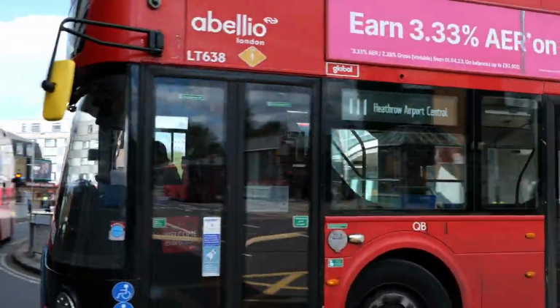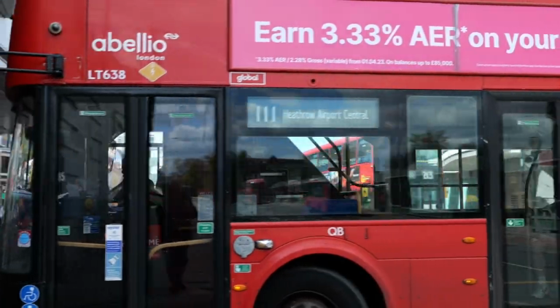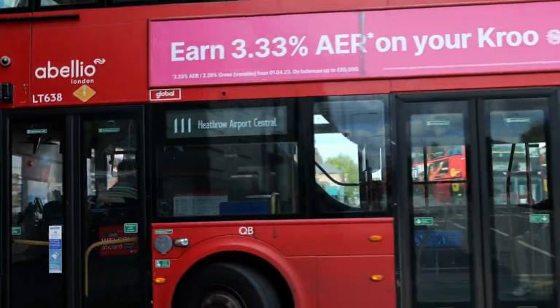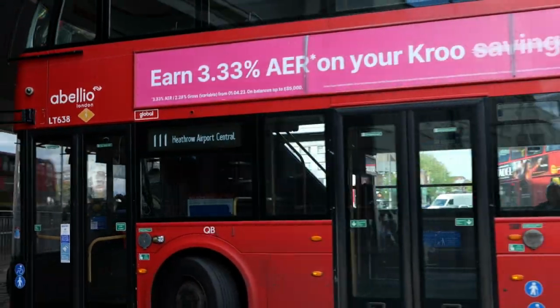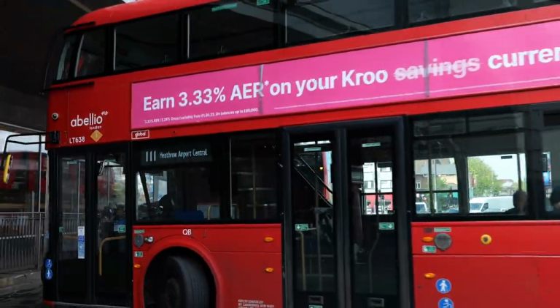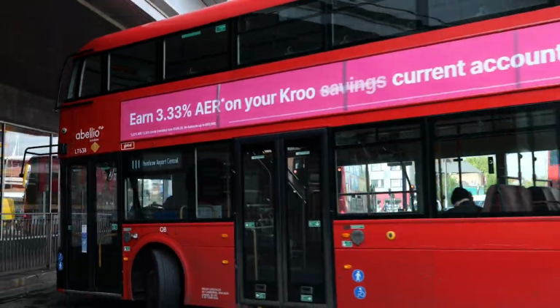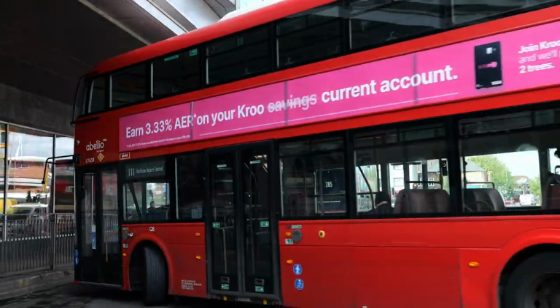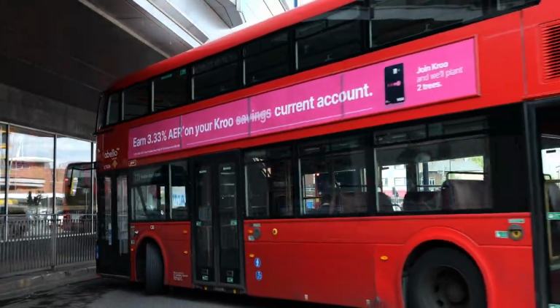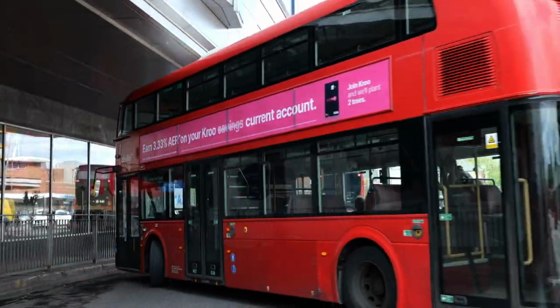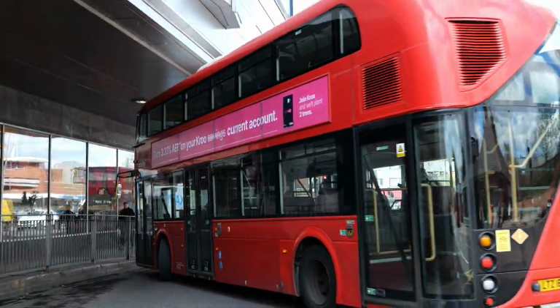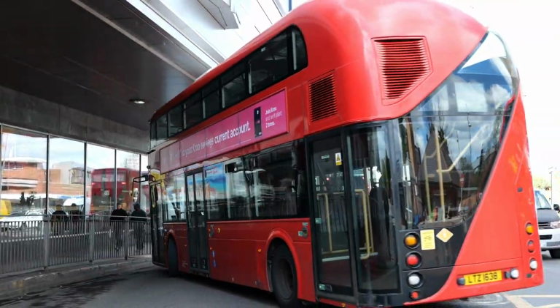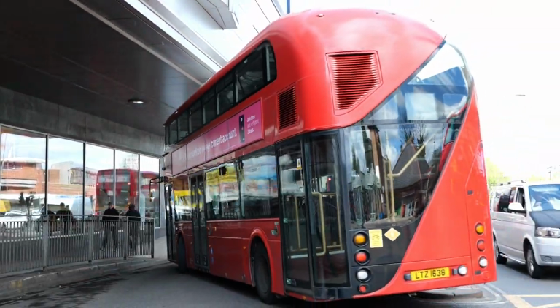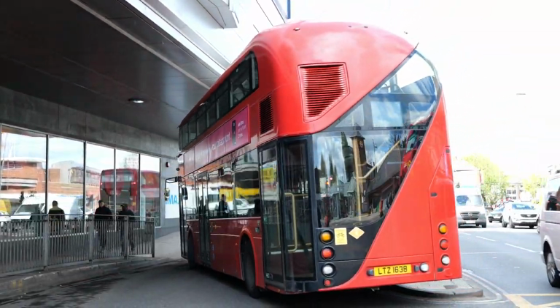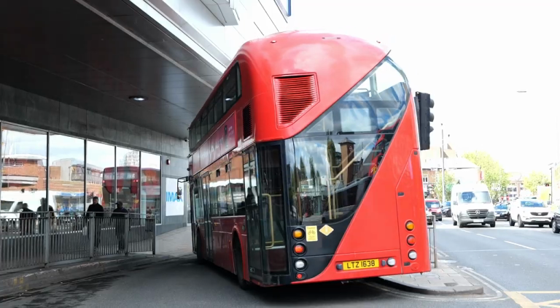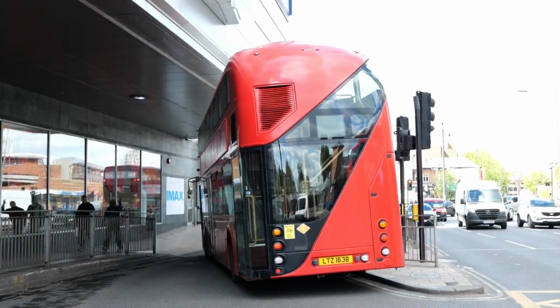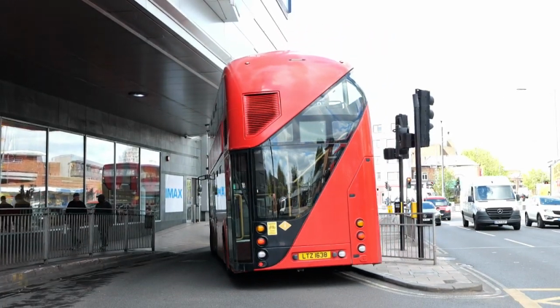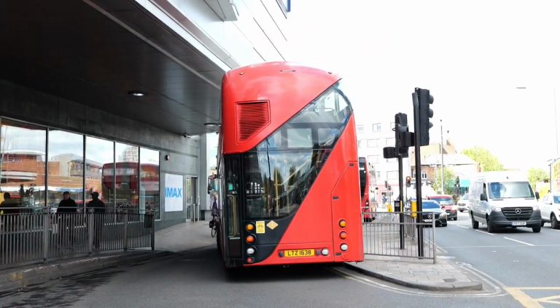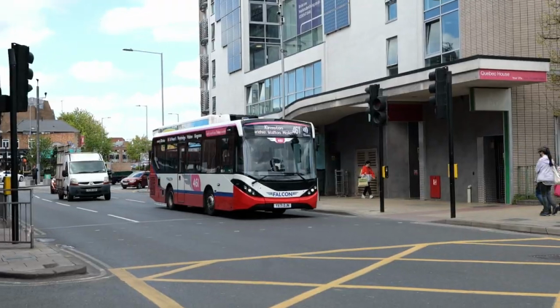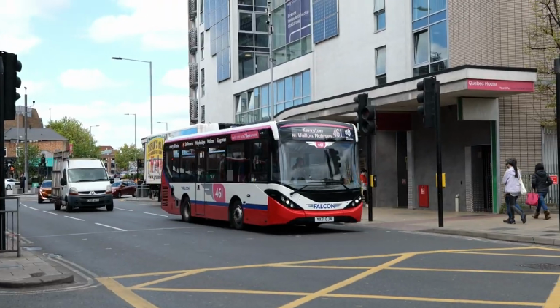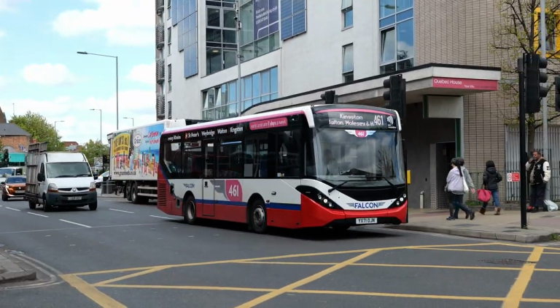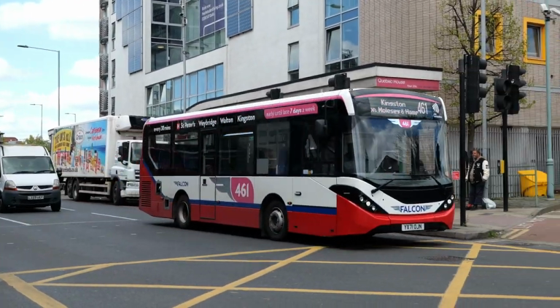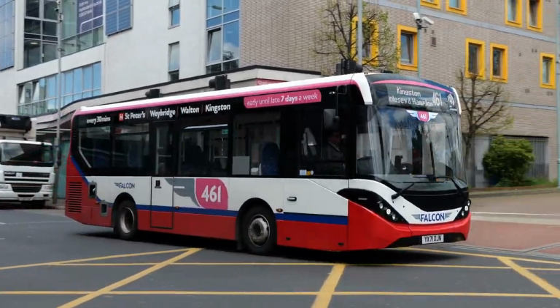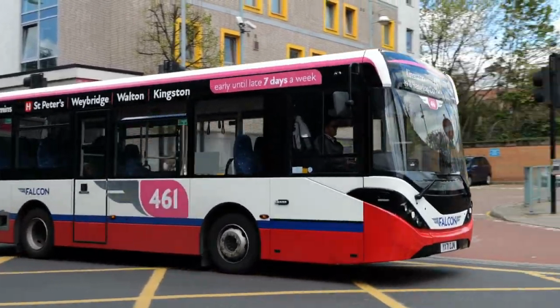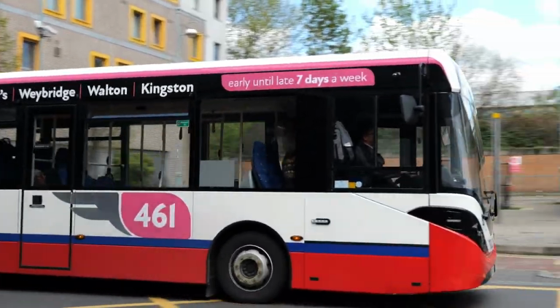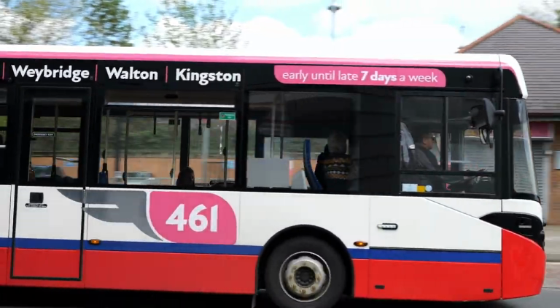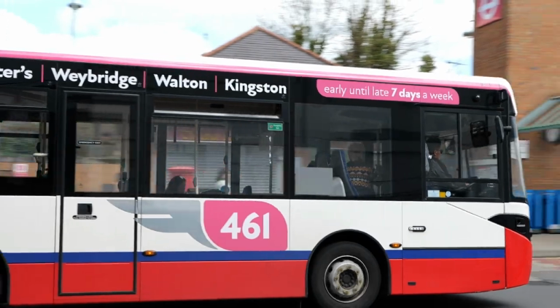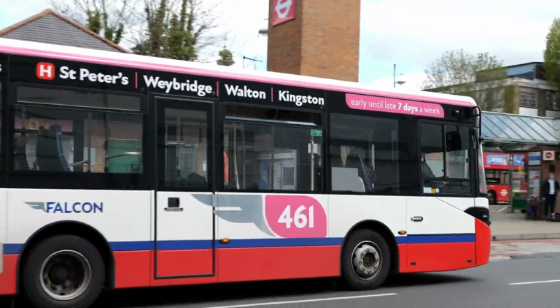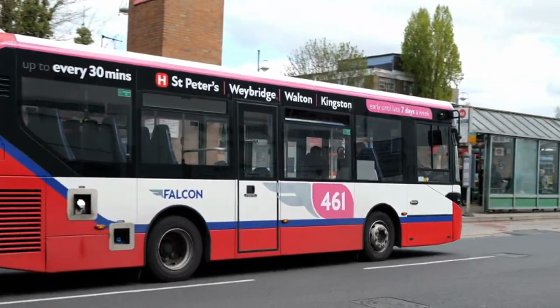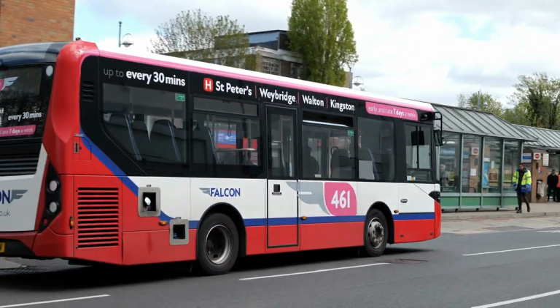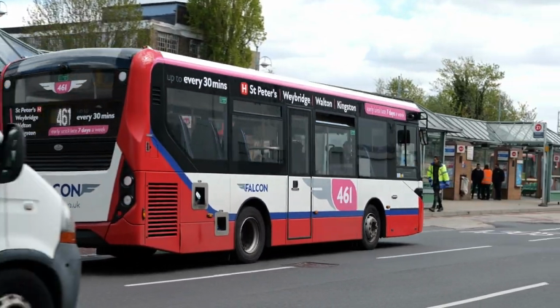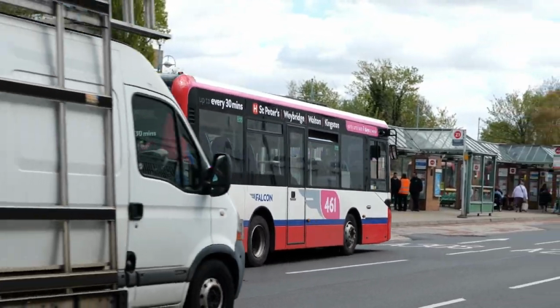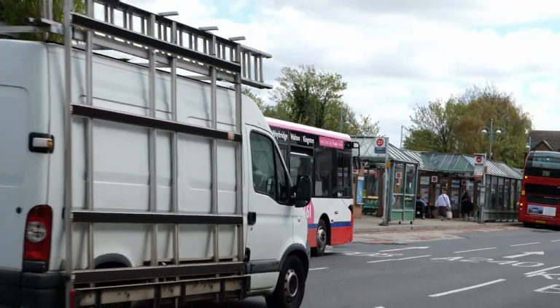The sun was a little bit challenging today in this video. You'll see a slight bleaching of the reds as they fade from red to orange — couldn't help that at all. Falcon YX71 OJN.